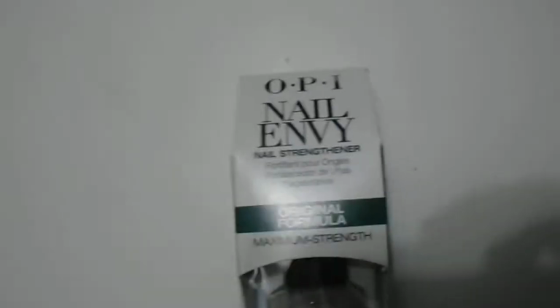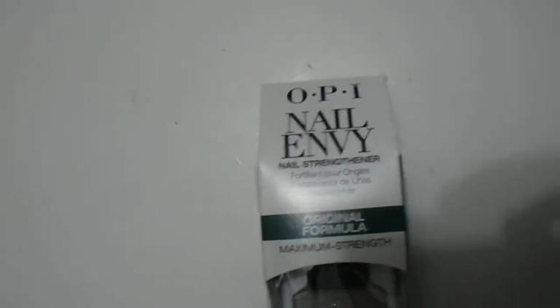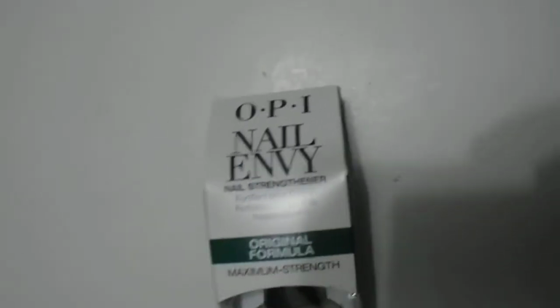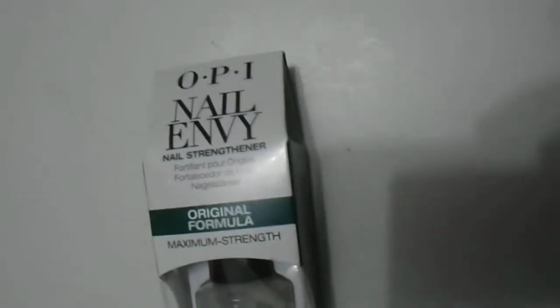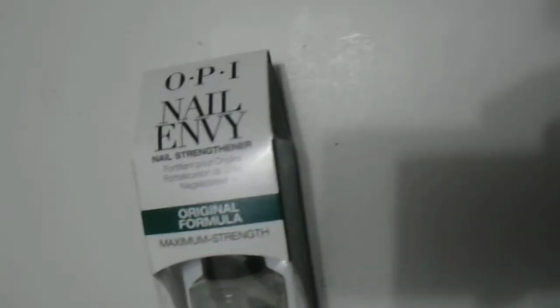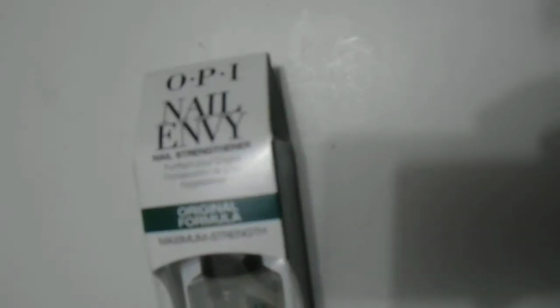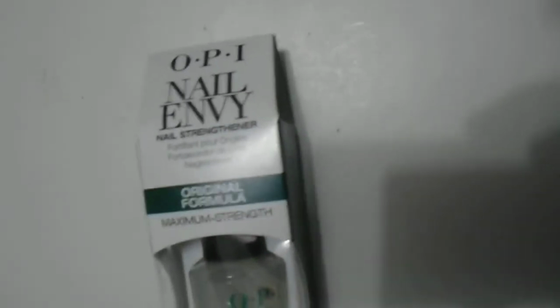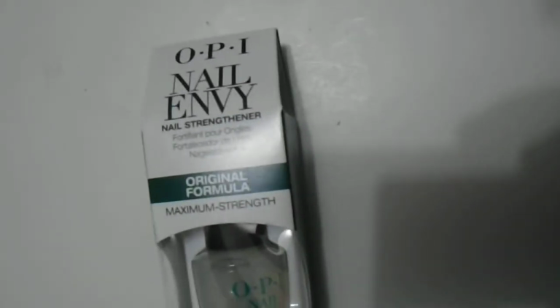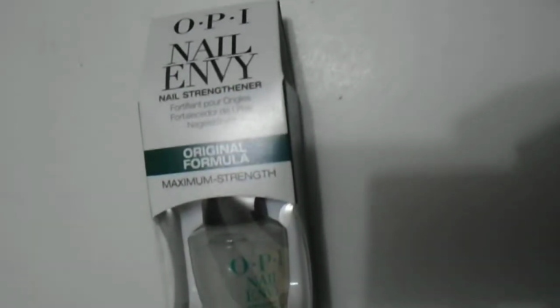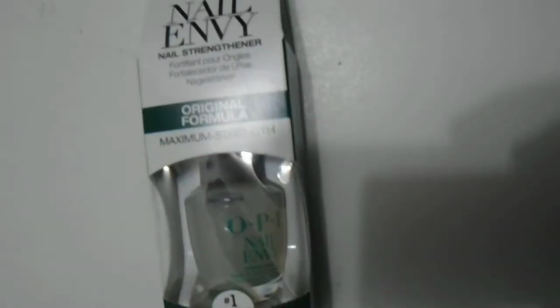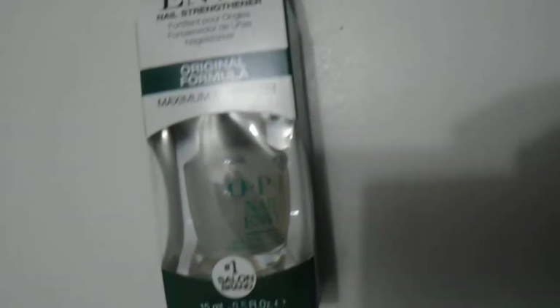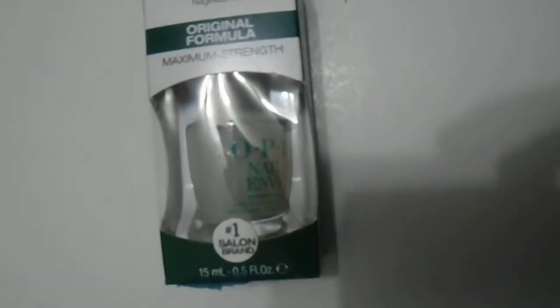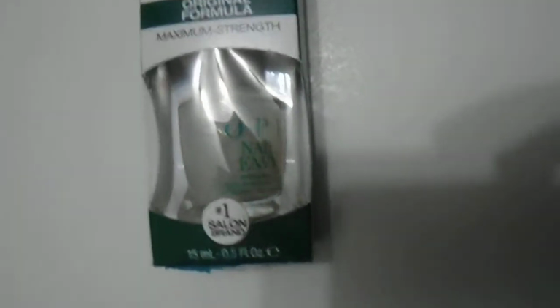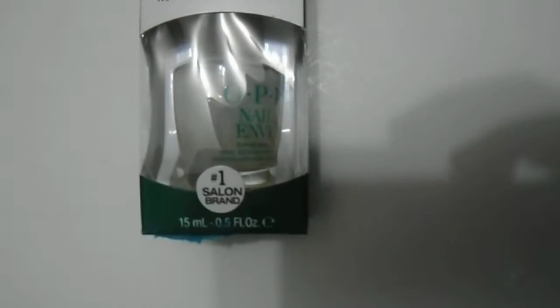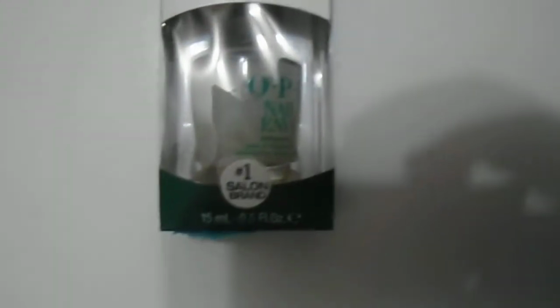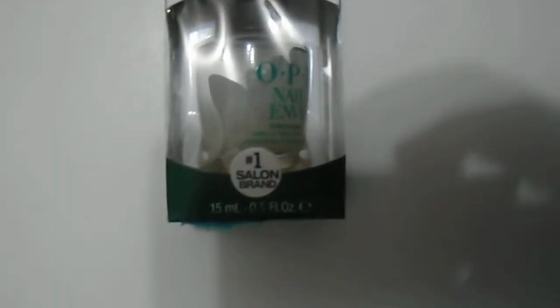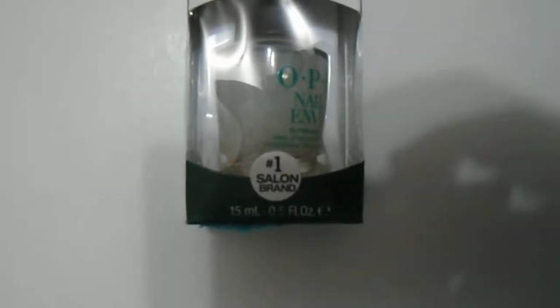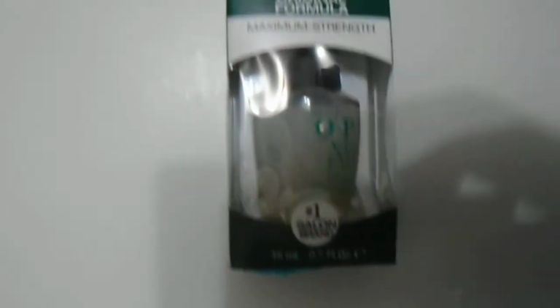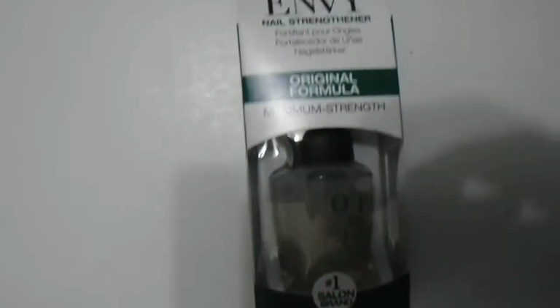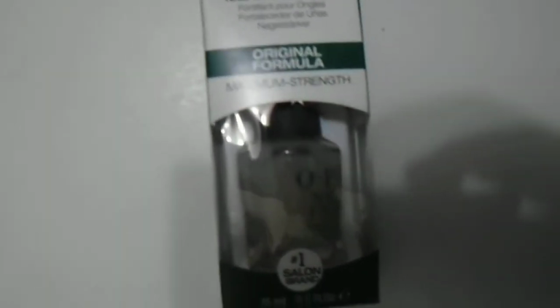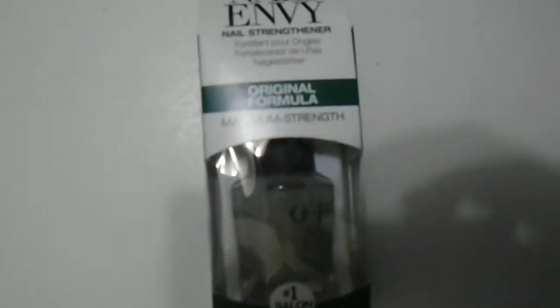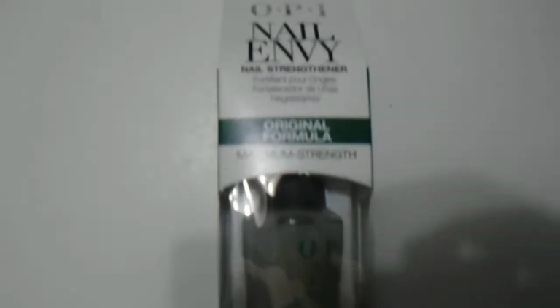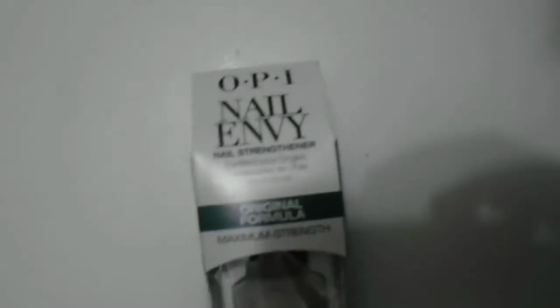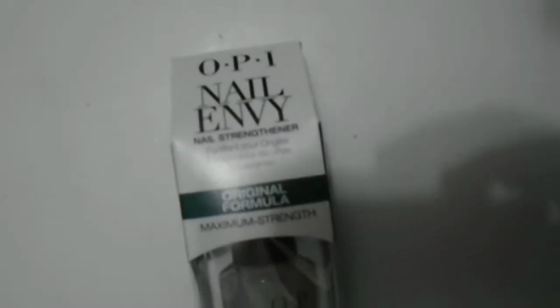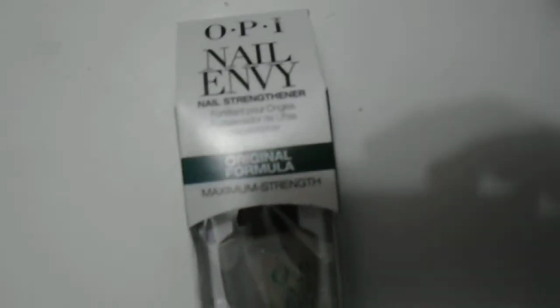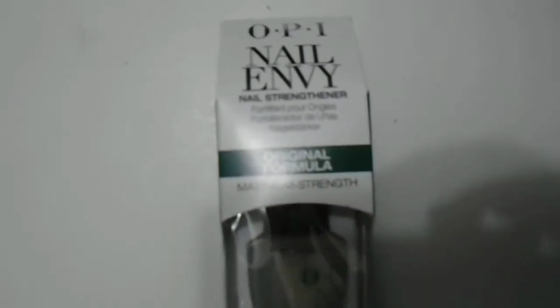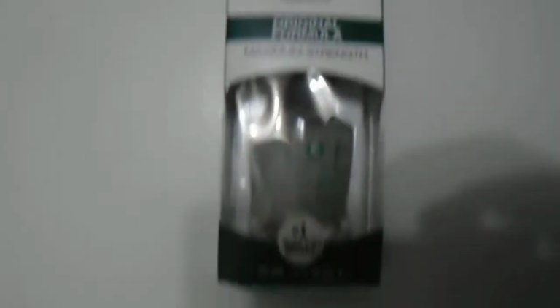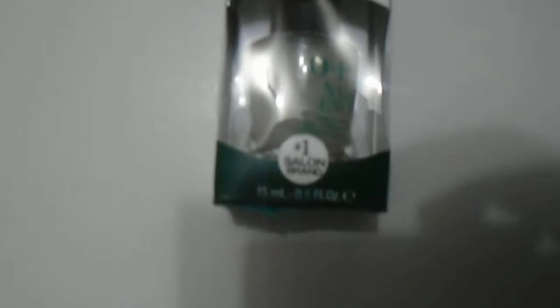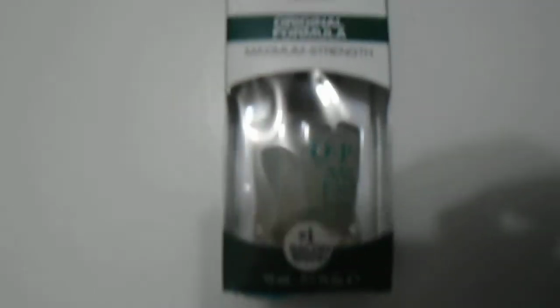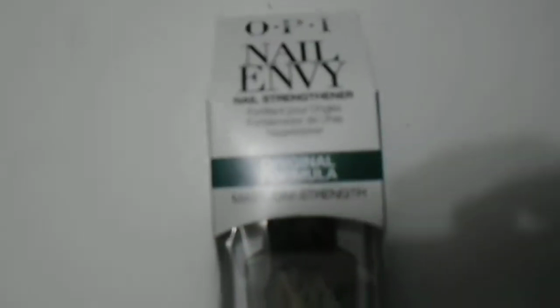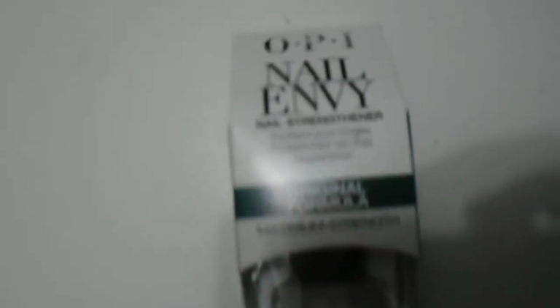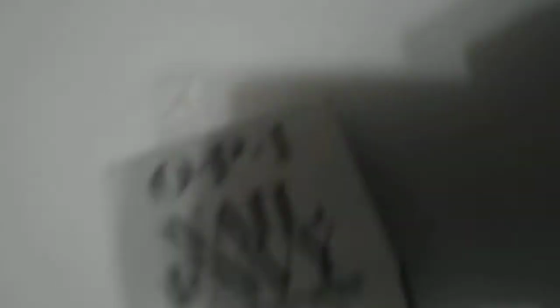Hi guys, we have here the OPI Nail Envy Nail Strengthener, original formula, 15 ml, 0.5 ounce — great quality product. Just wanted to give you a quick look at the Nail Envy. This is what you receive when you order this online; it comes like this.